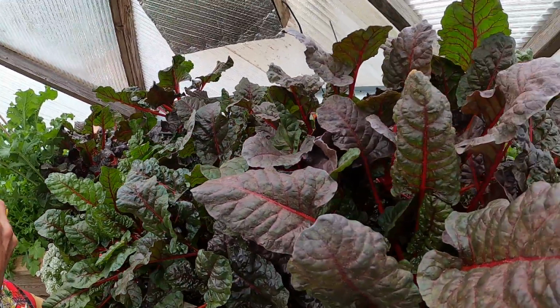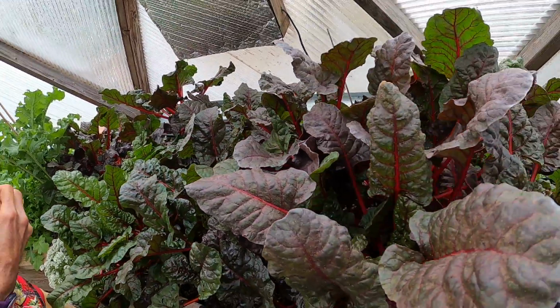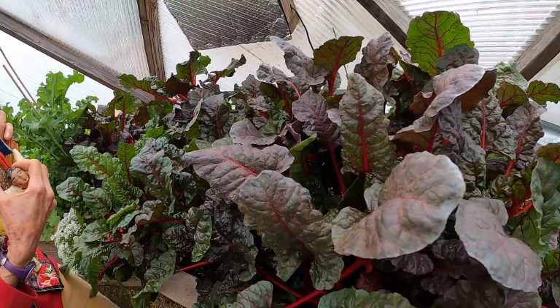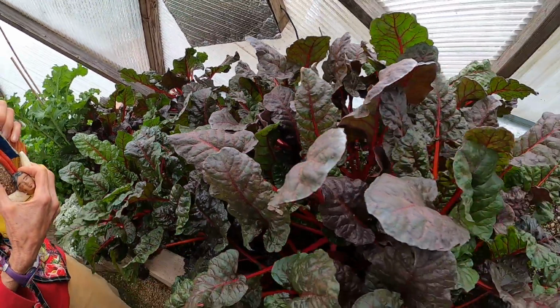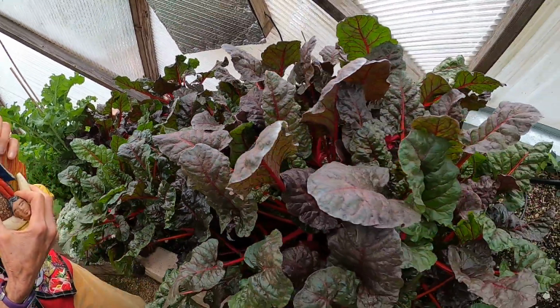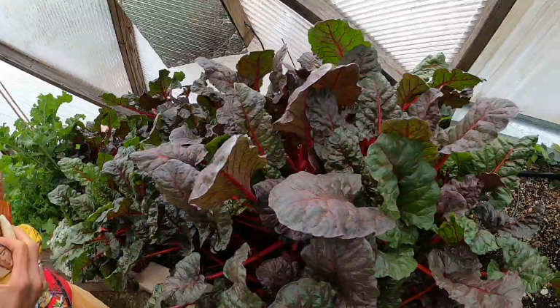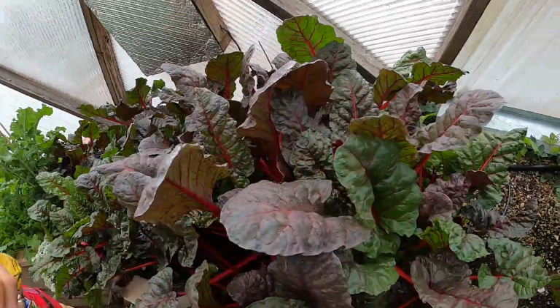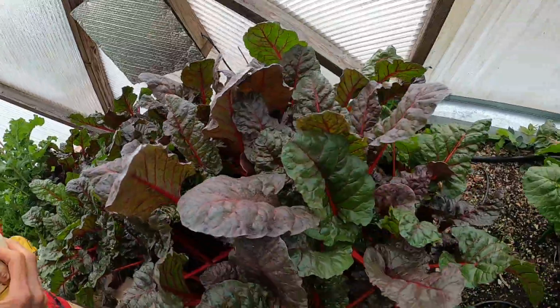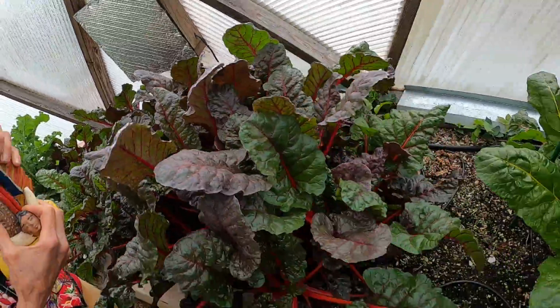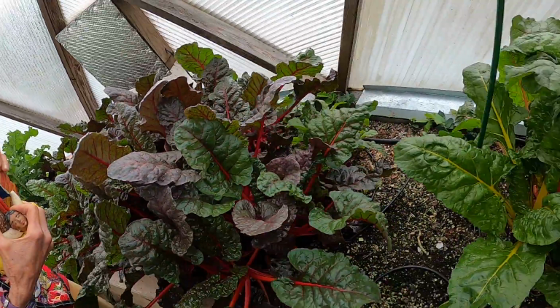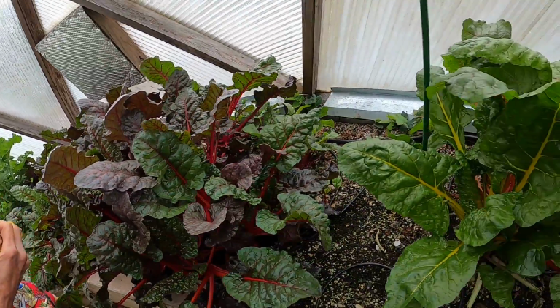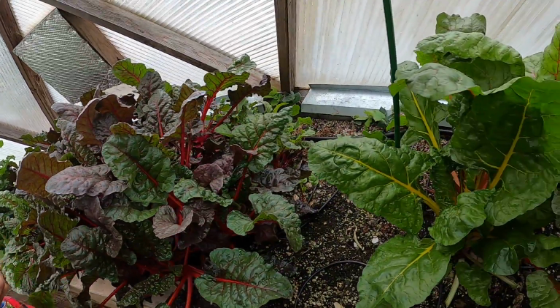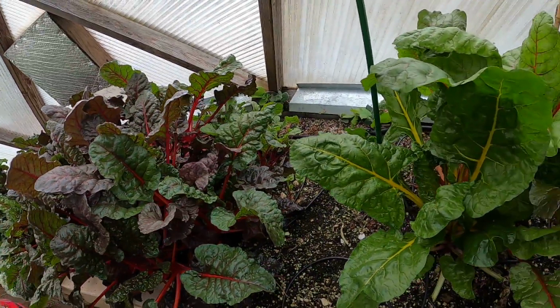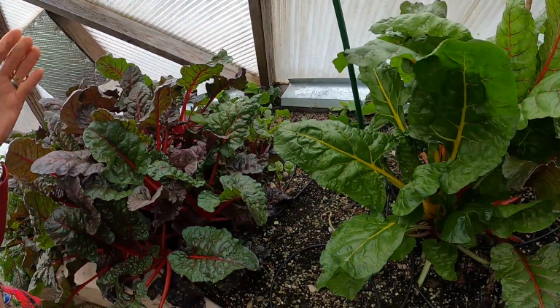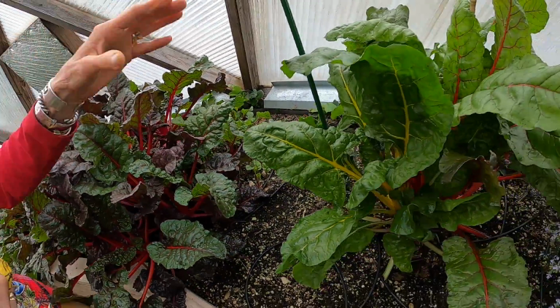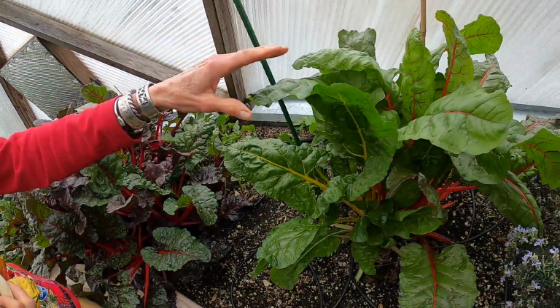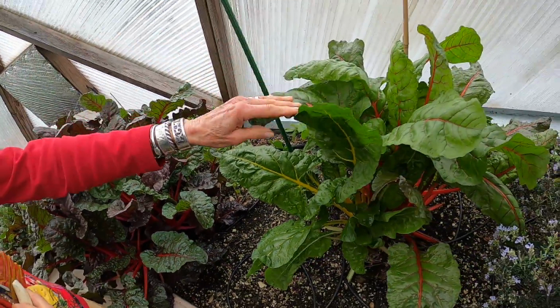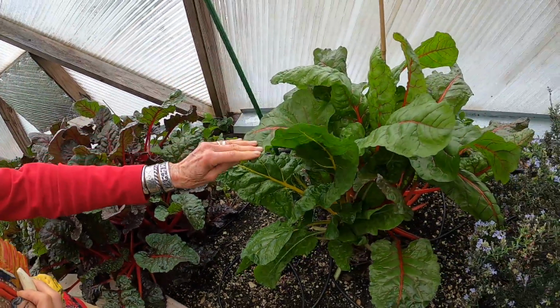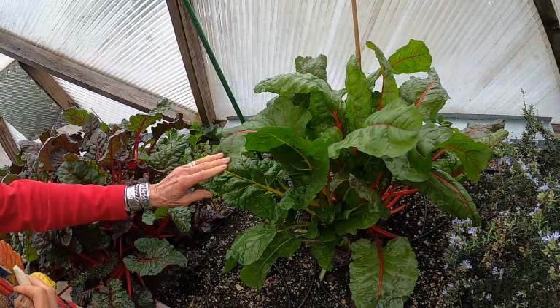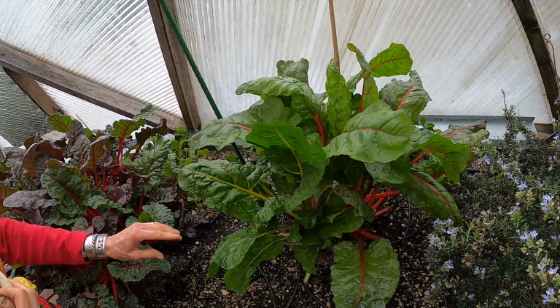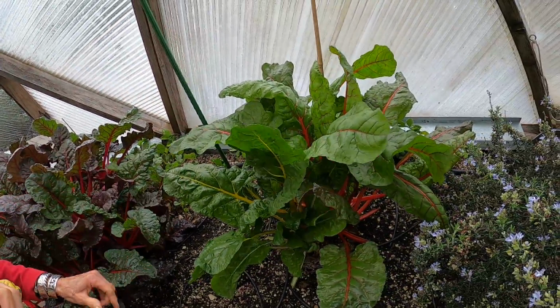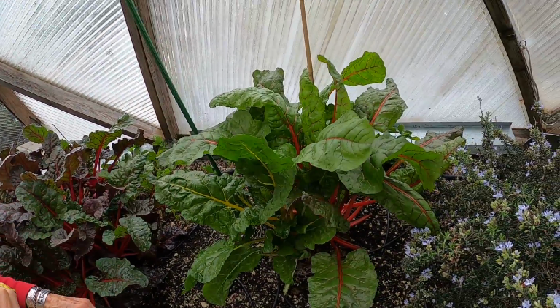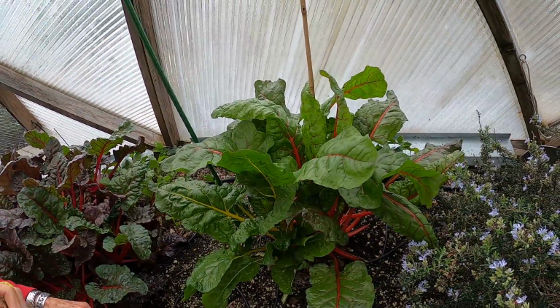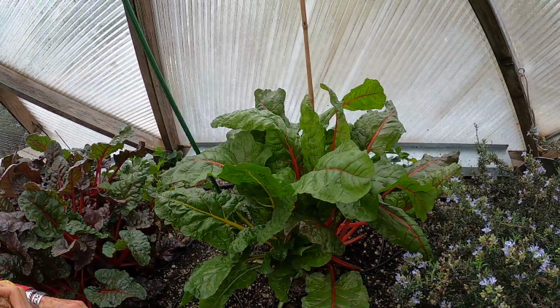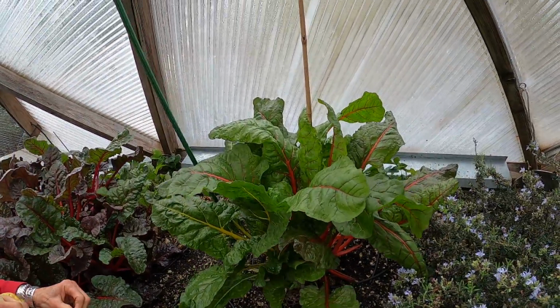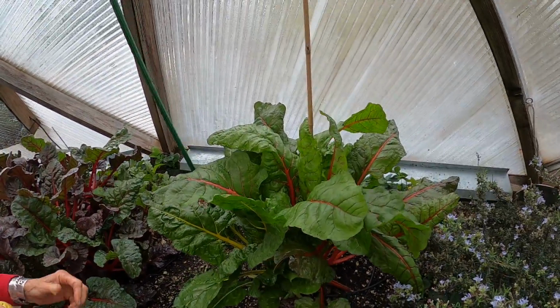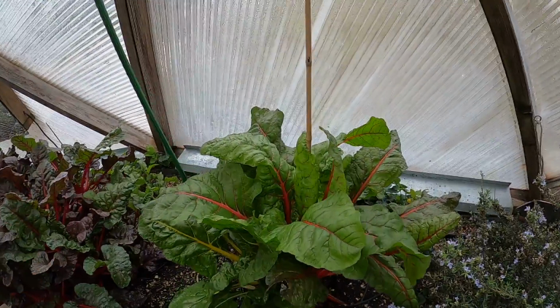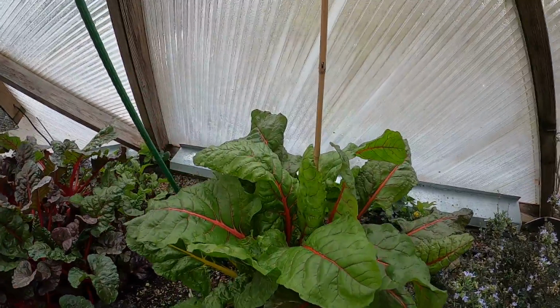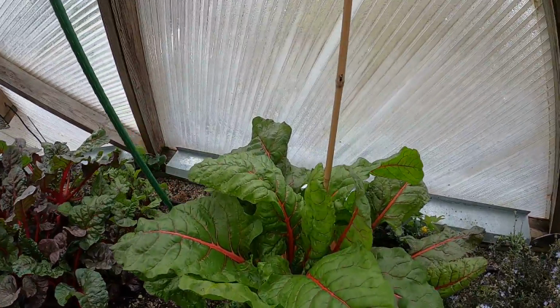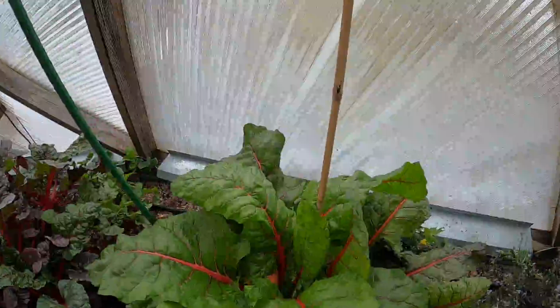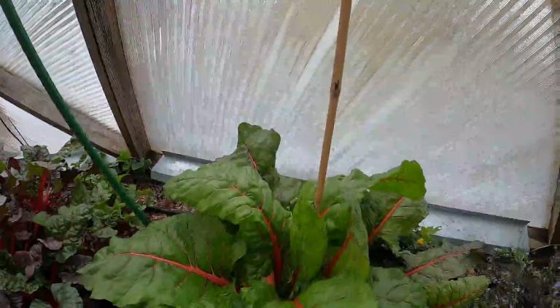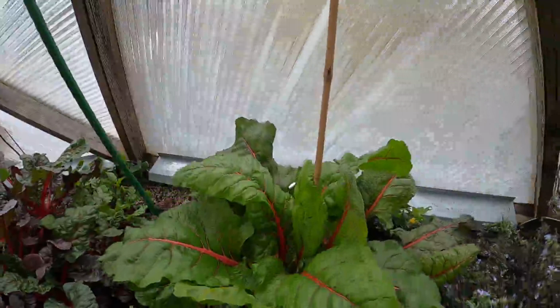And then regular rainbow chard — look how happy that is. The rosemary. And then we'll turn around about here and come back around to look at the other side.